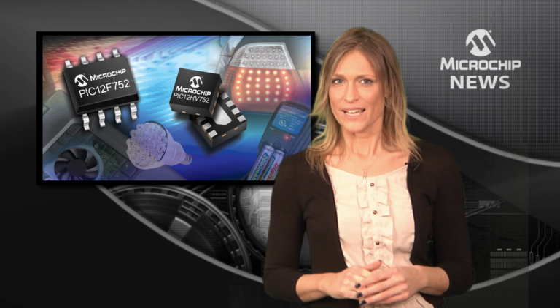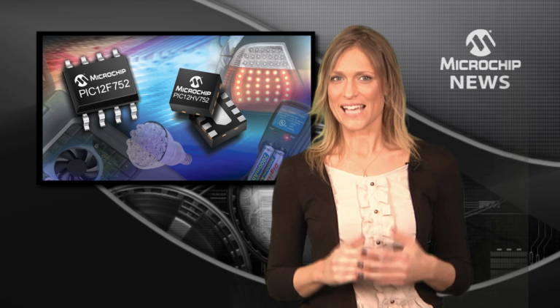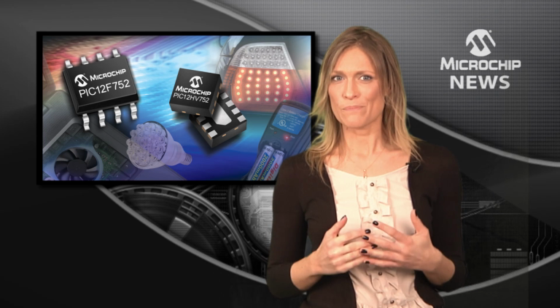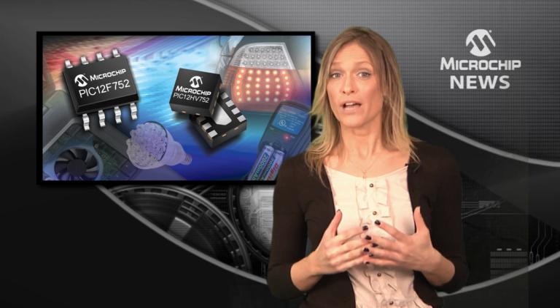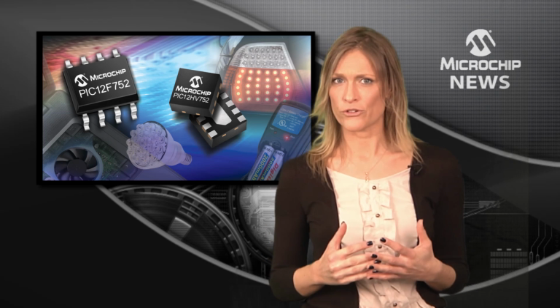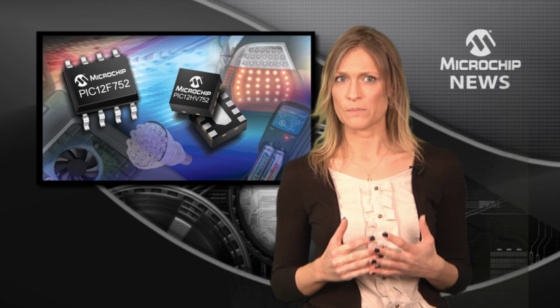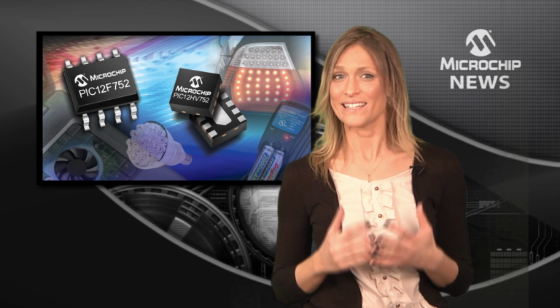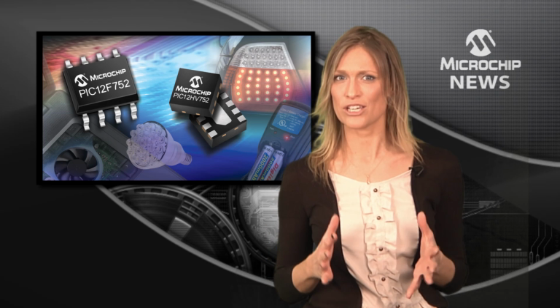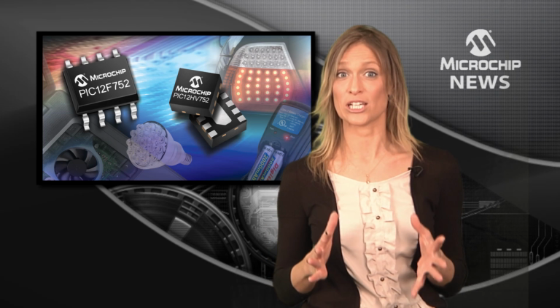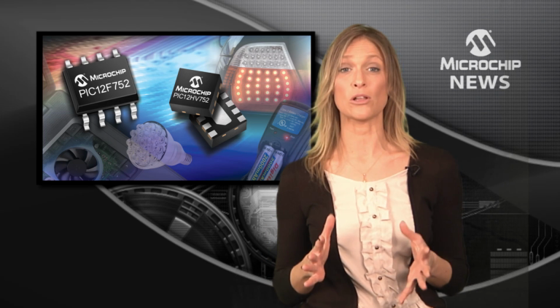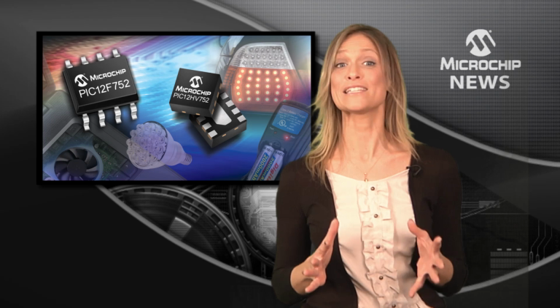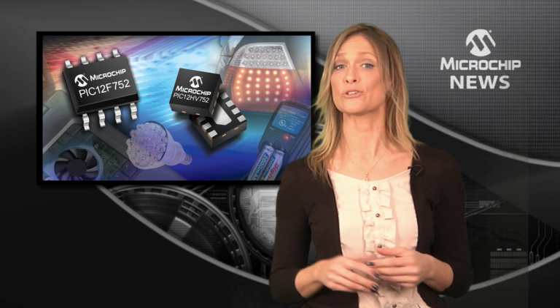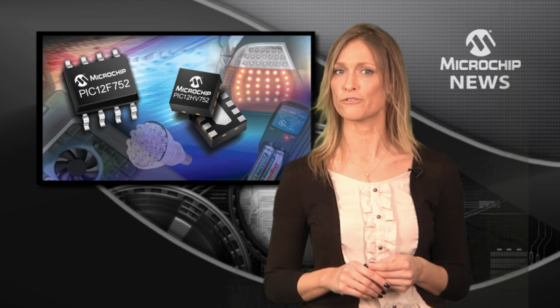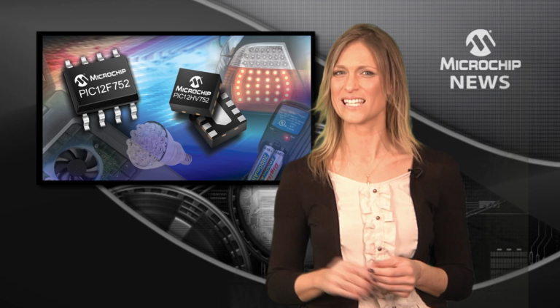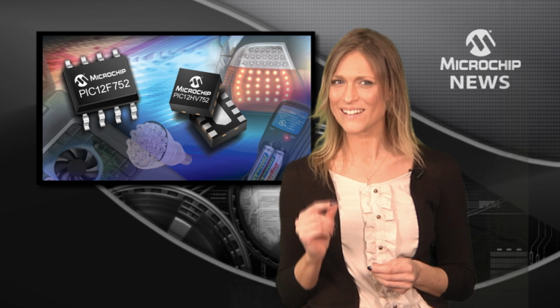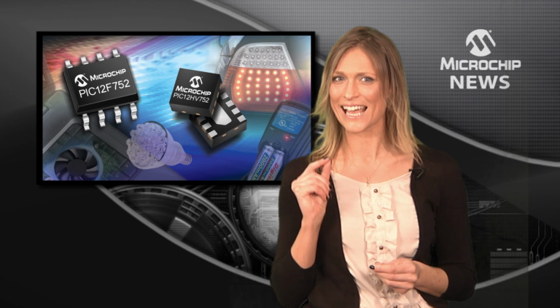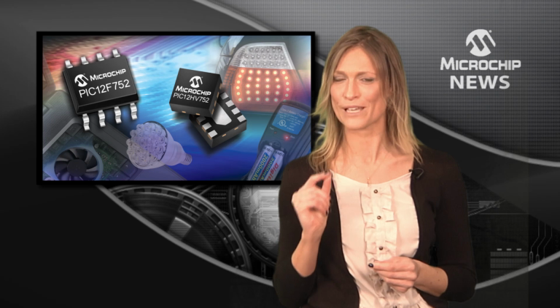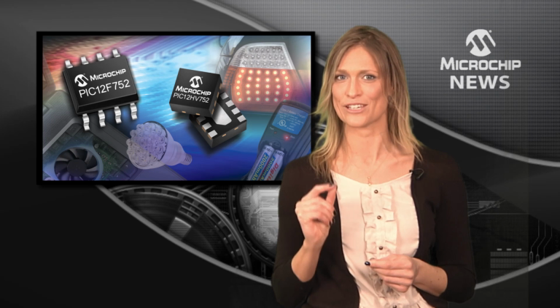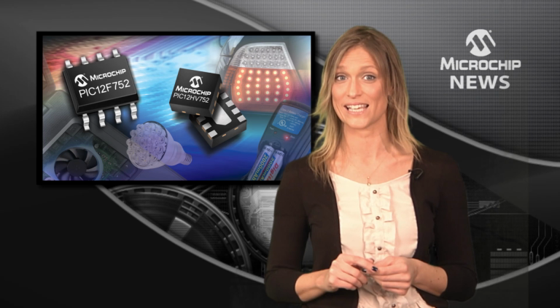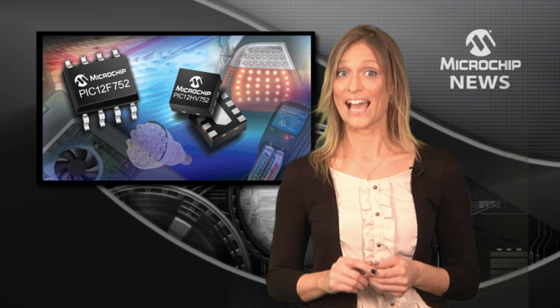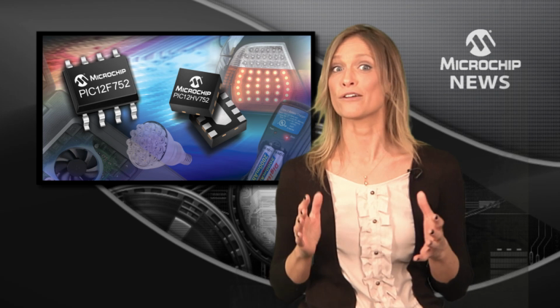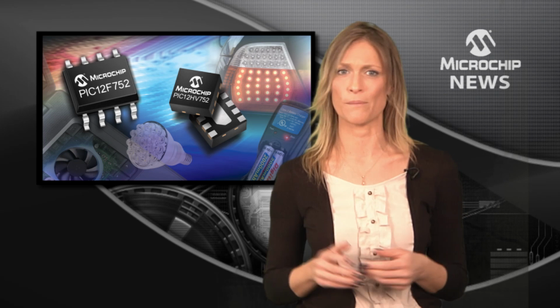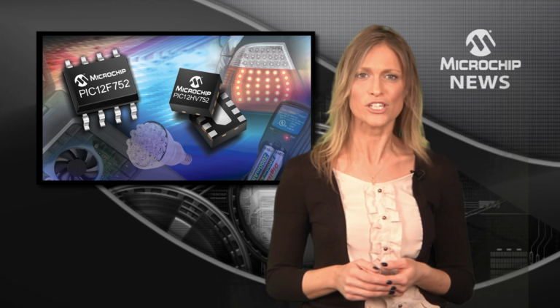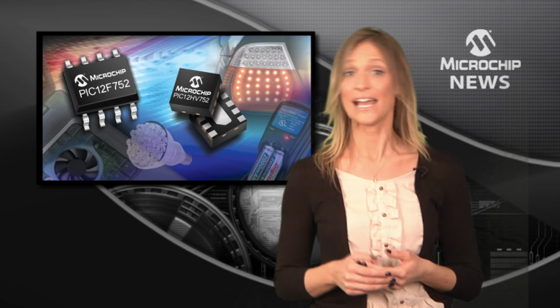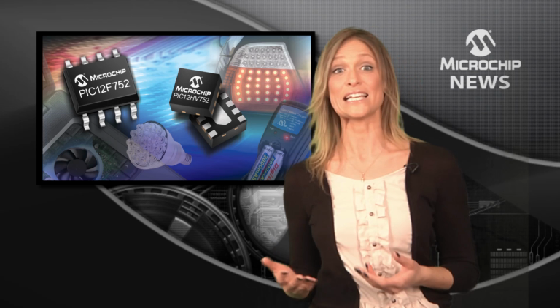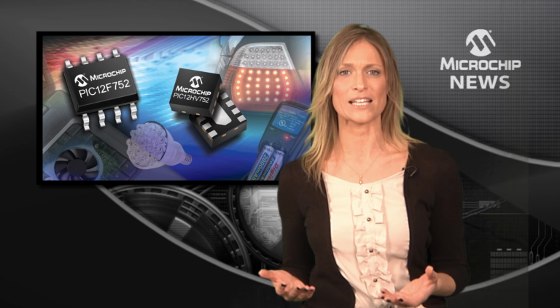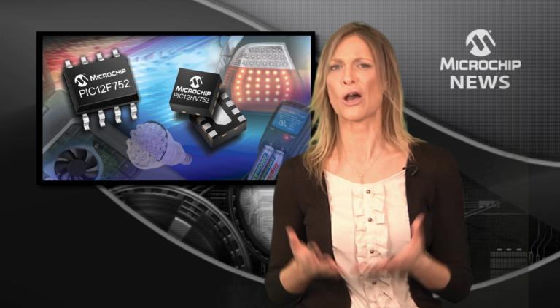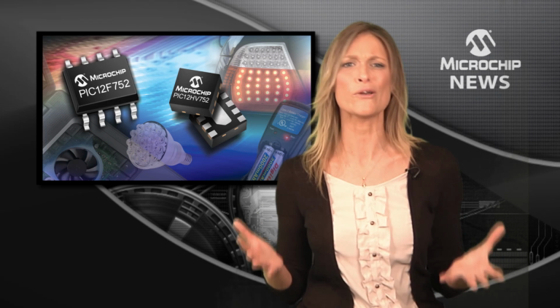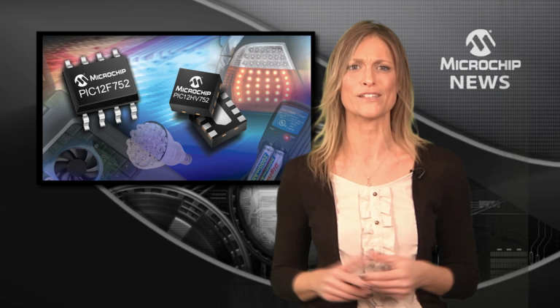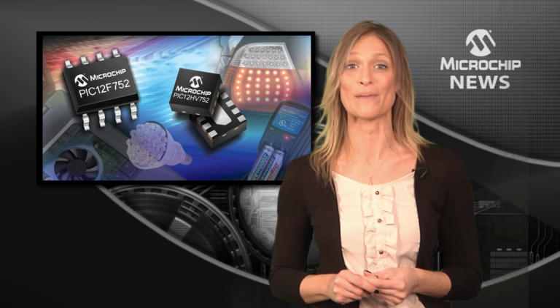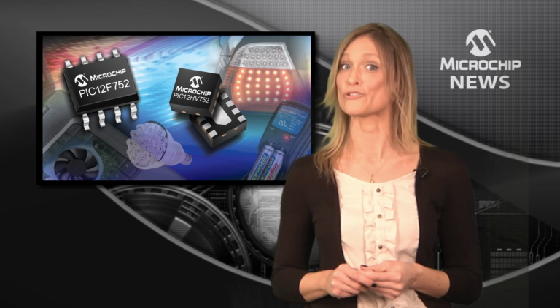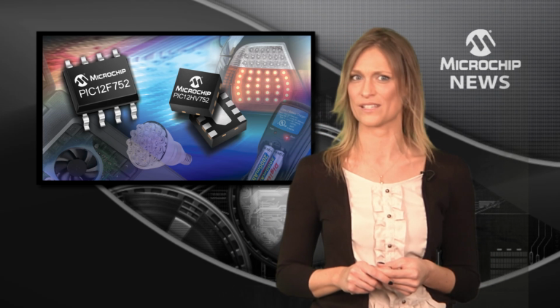These 8-bit microcontrollers pack next-generation analogue and digital peripherals into tiny 8-pin packages. They're great for battery charging, LED lighting, and a whole host of other system and control applications.